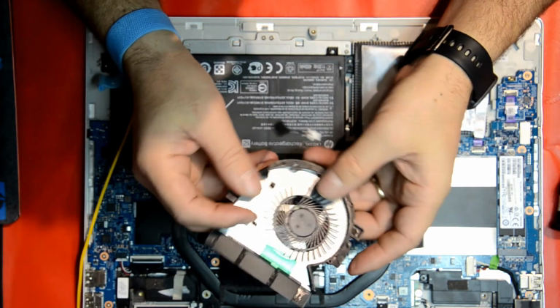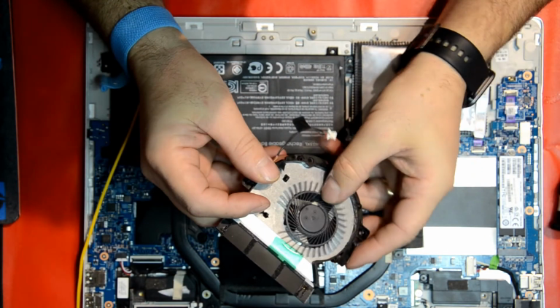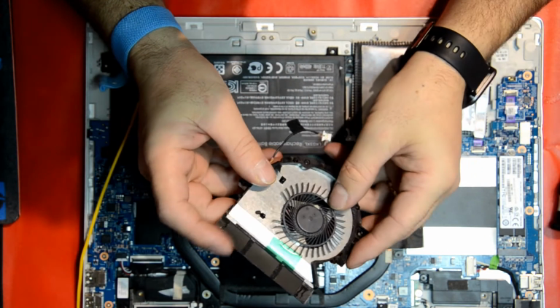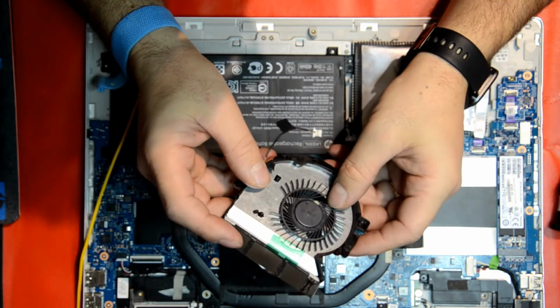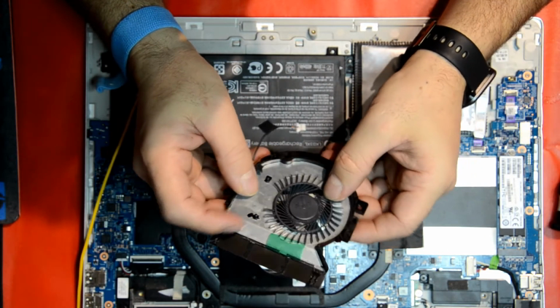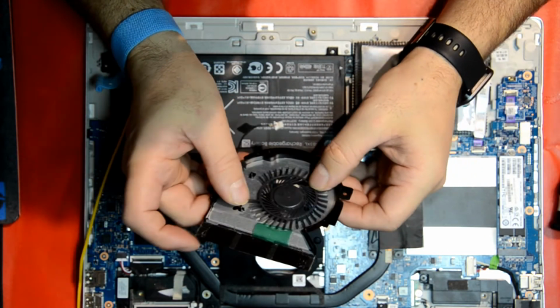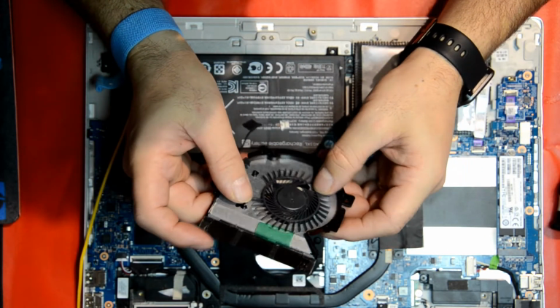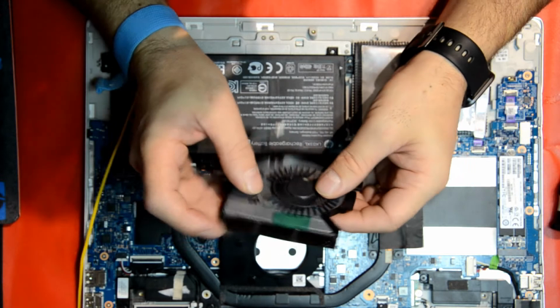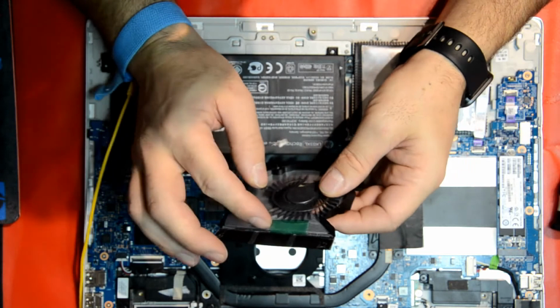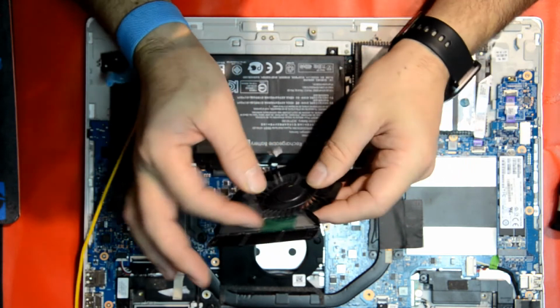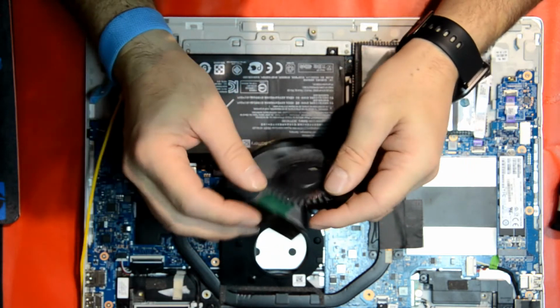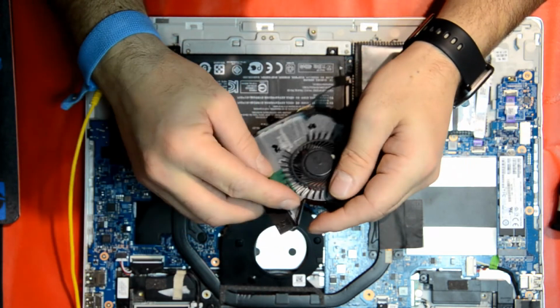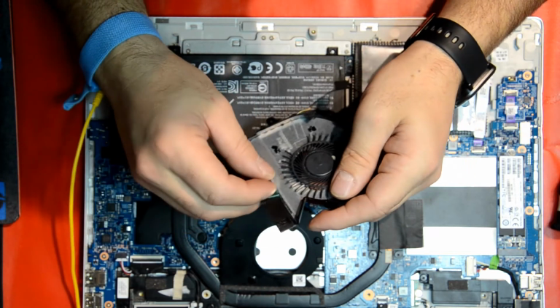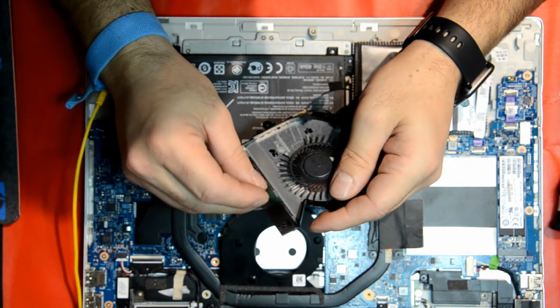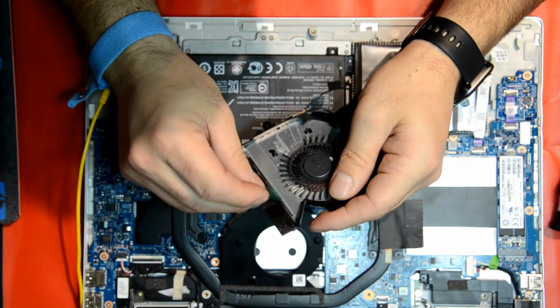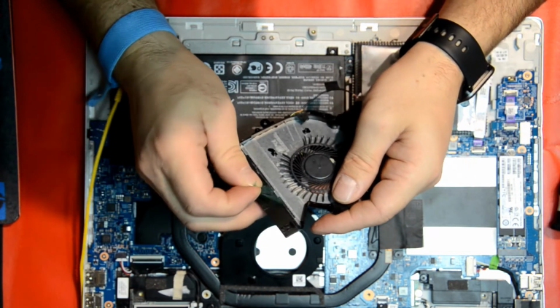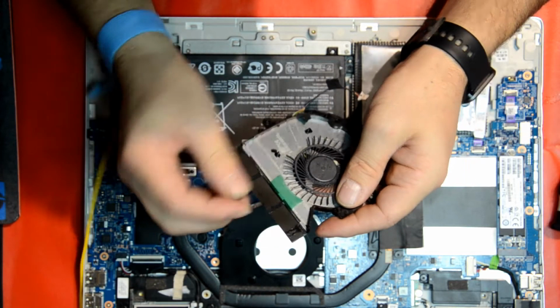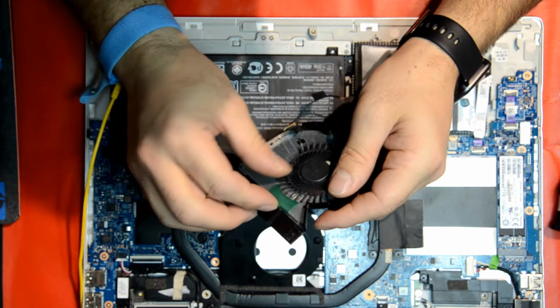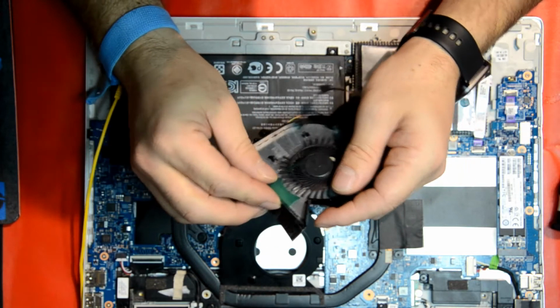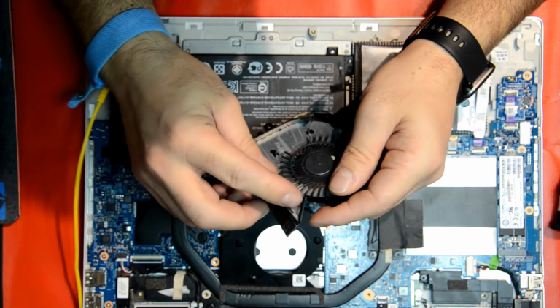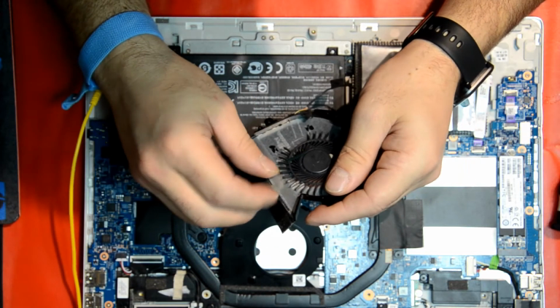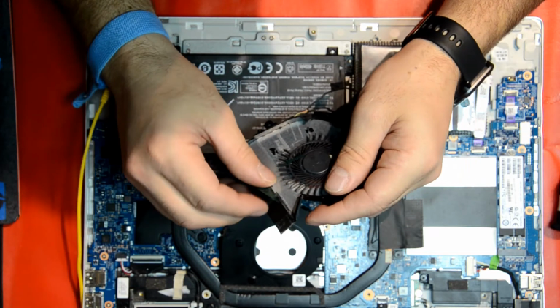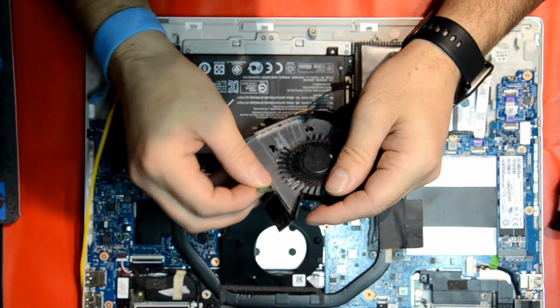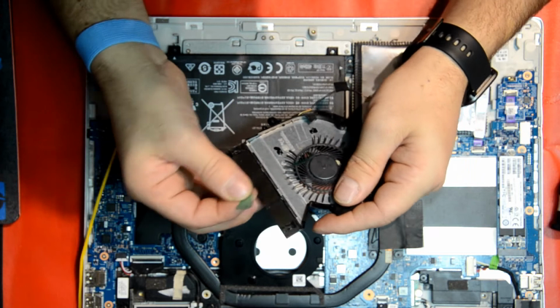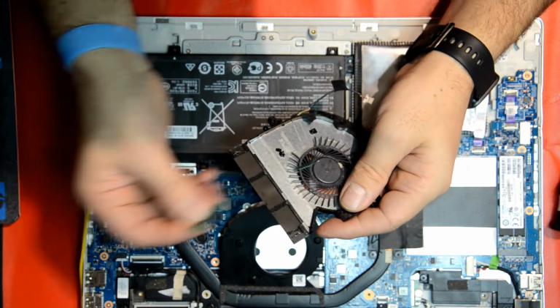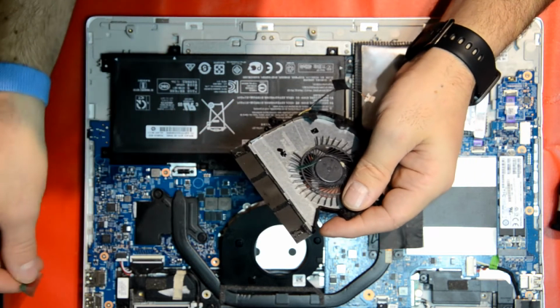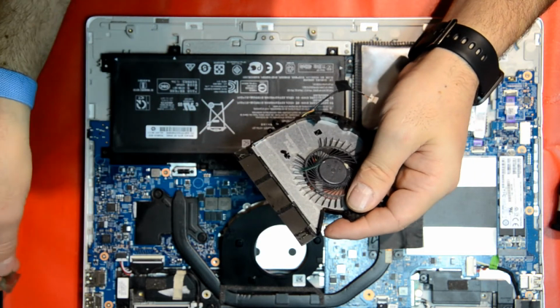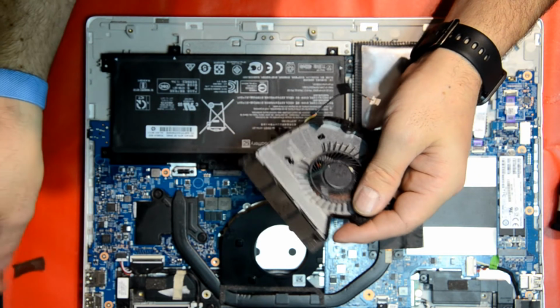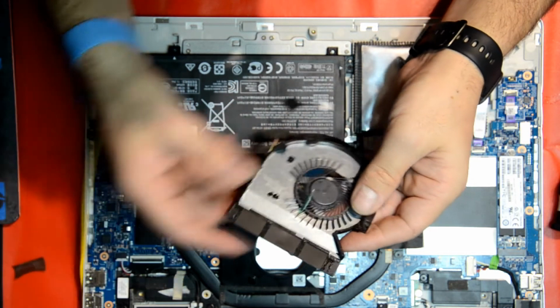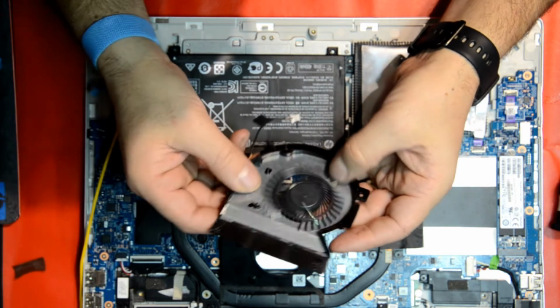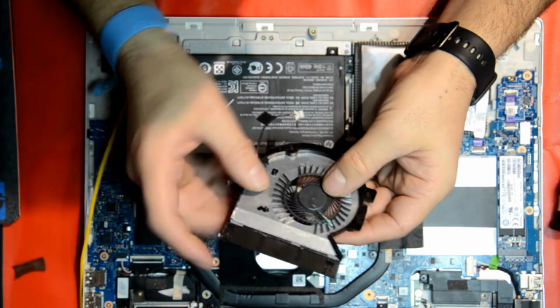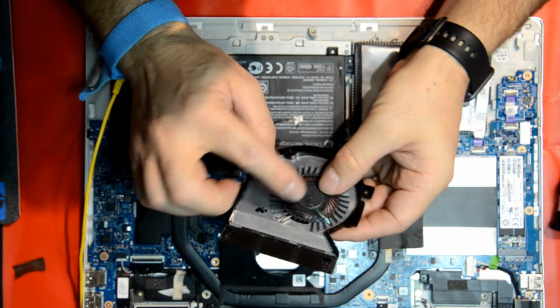As you can see, this fan is broken in a few pieces and also making noise, so there's no point trying to clean it or put WD-40 on it to try and make it work. We're just going to replace it.